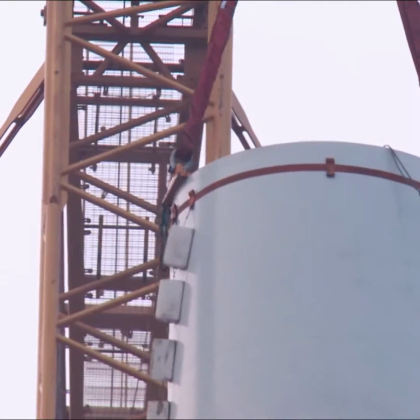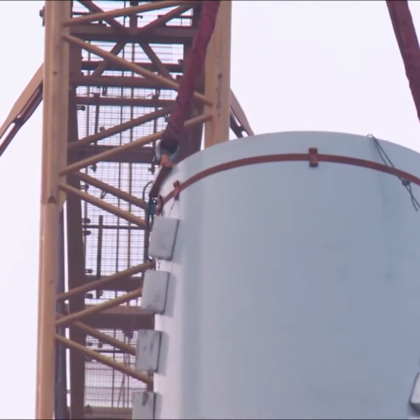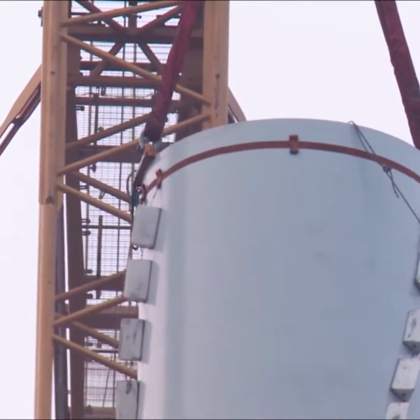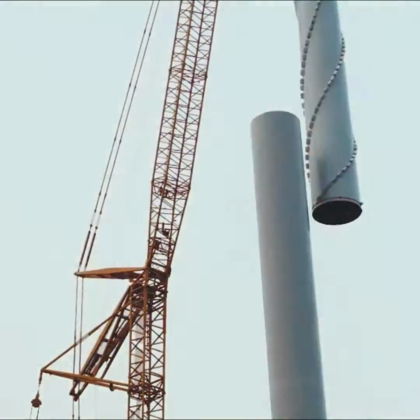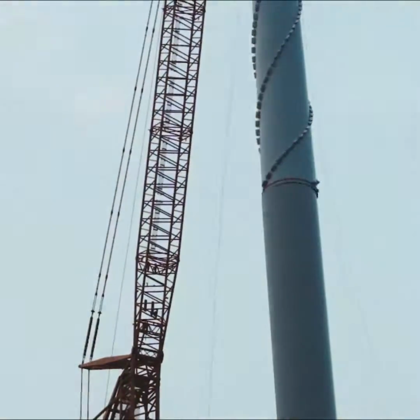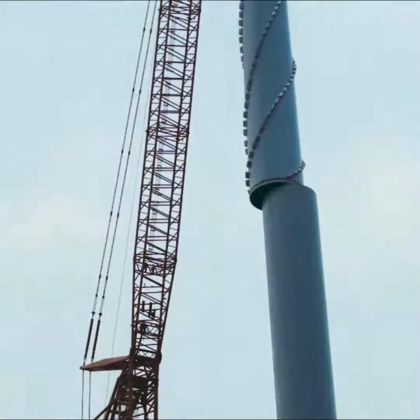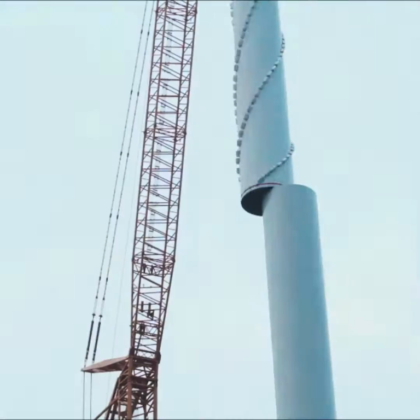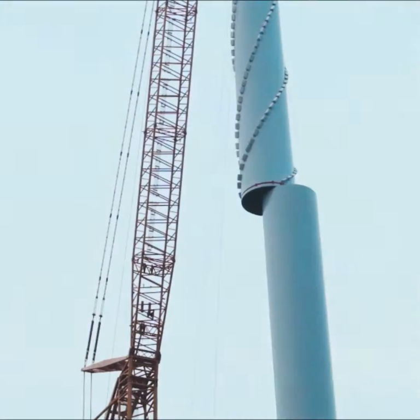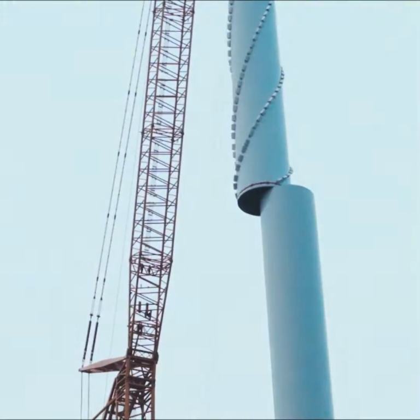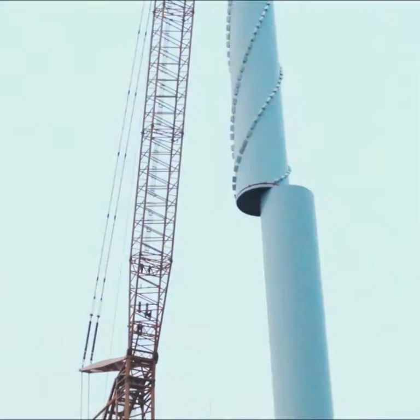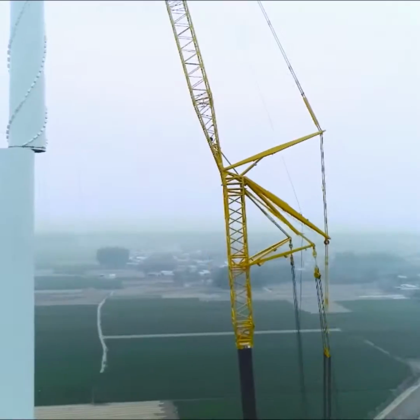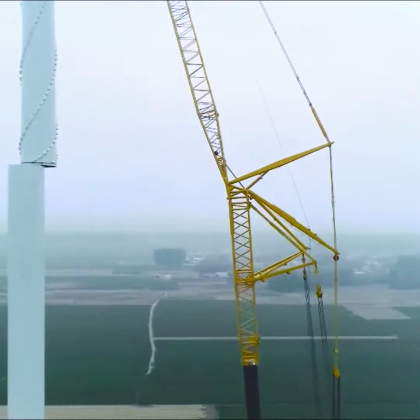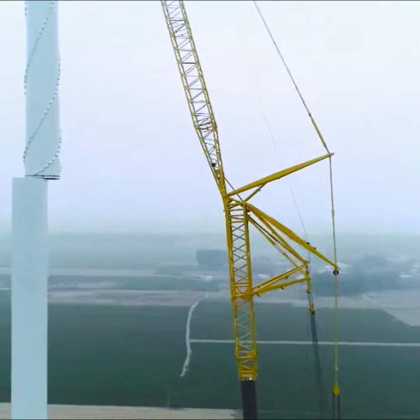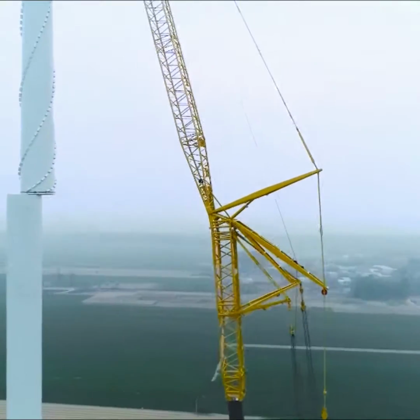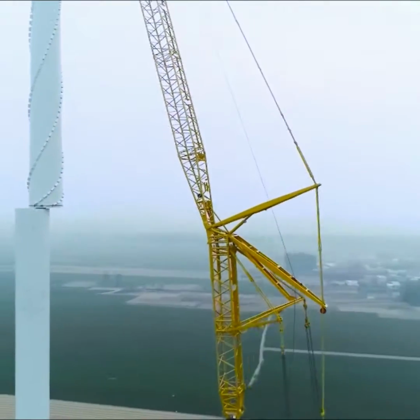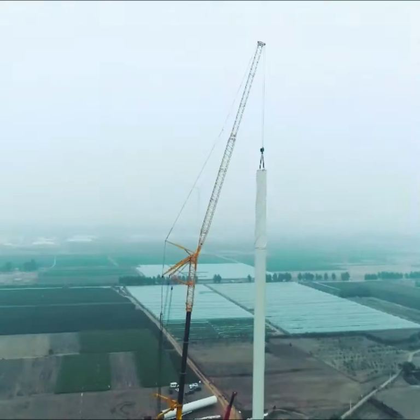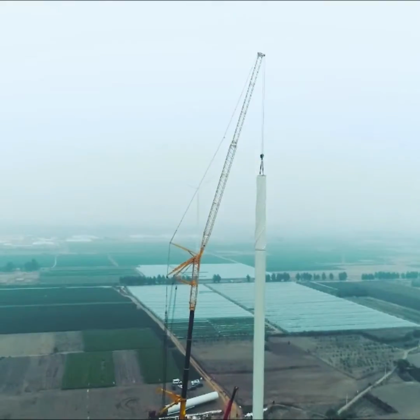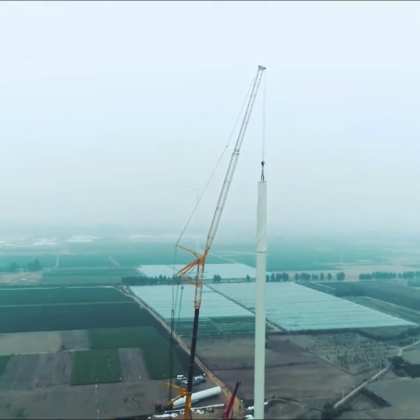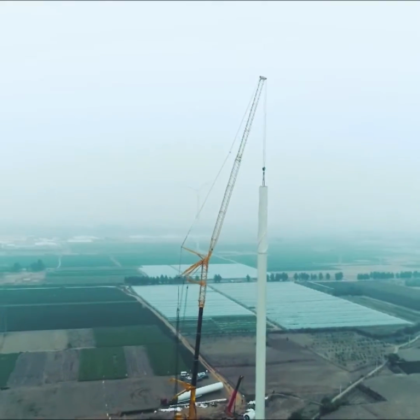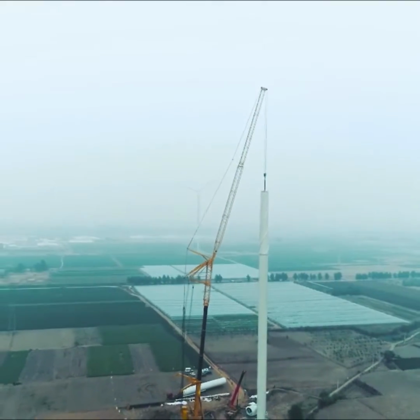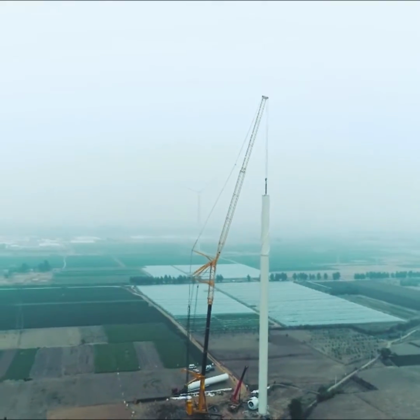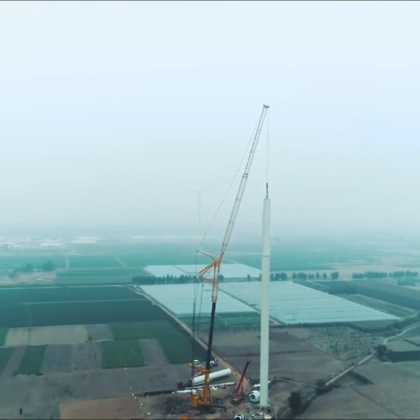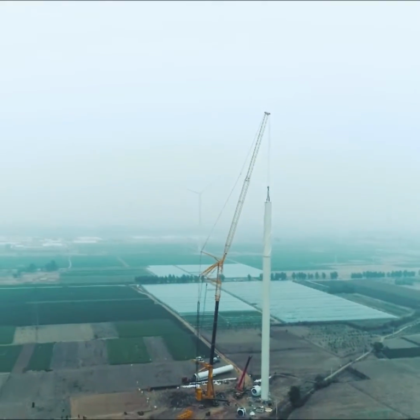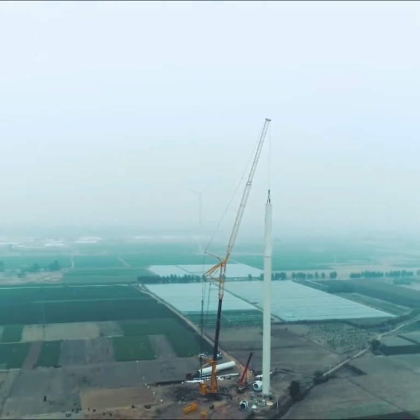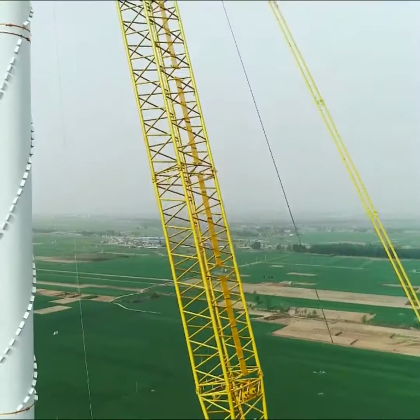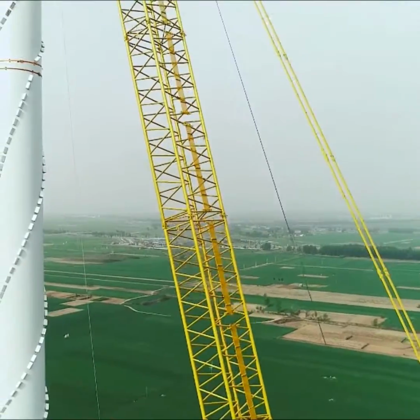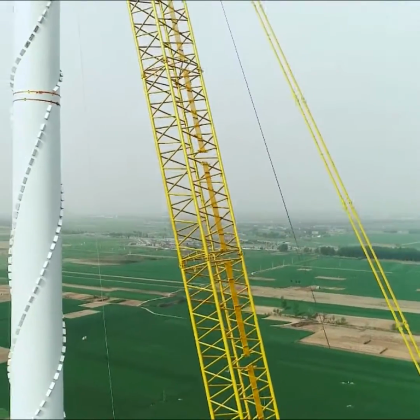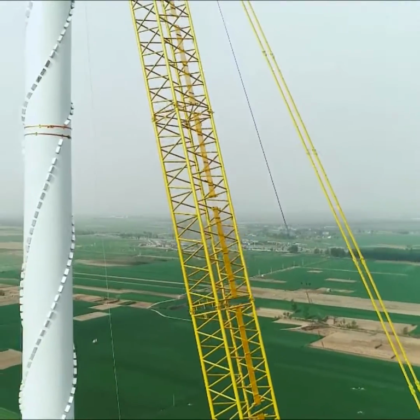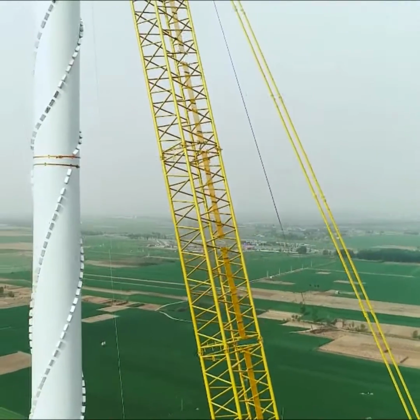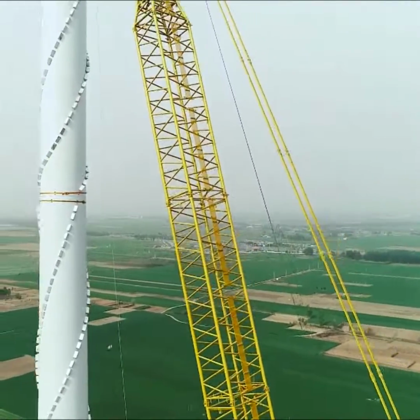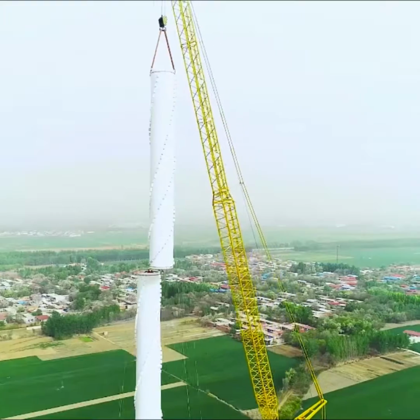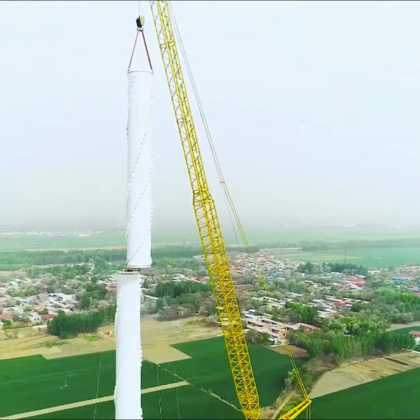Worldwide, the XCA 1600 is the smallest 1,600-tonnage crane in size with the most considerable hoisting capability and most robust functions.